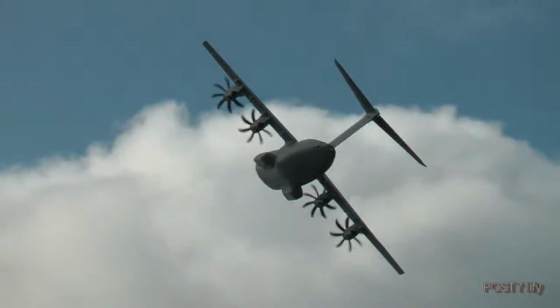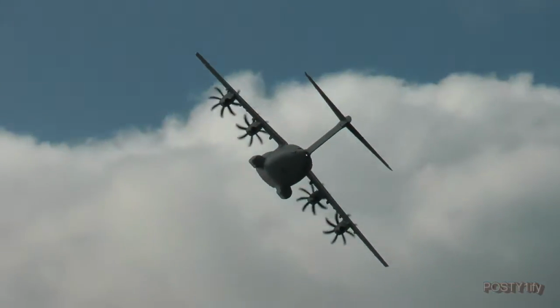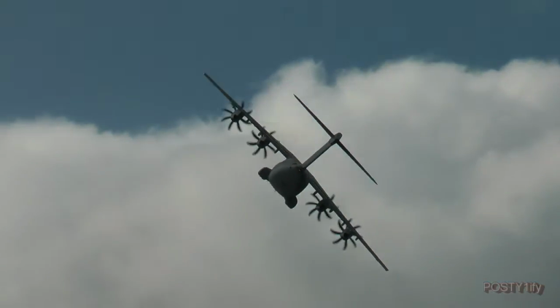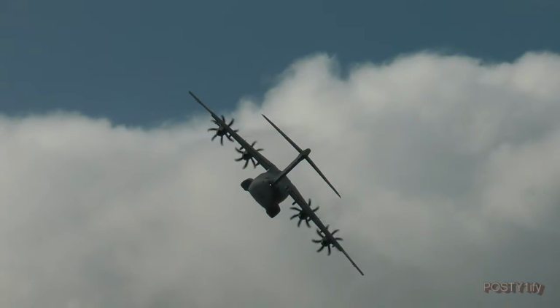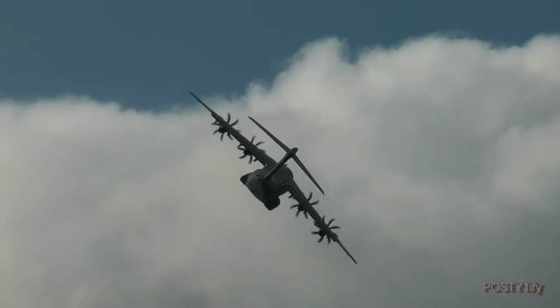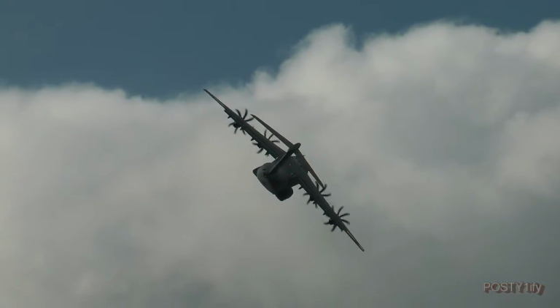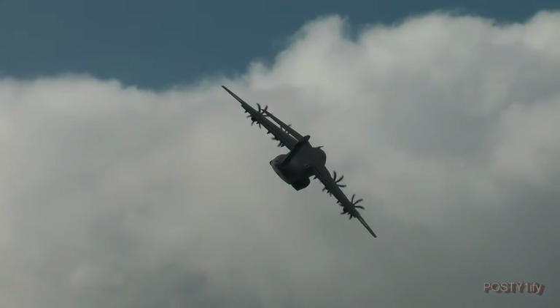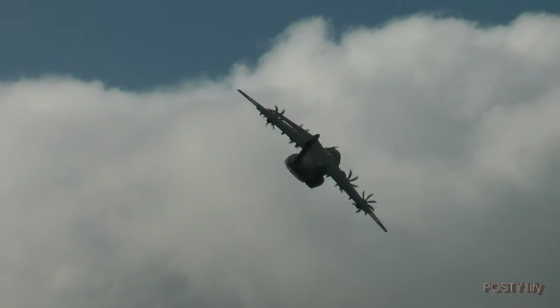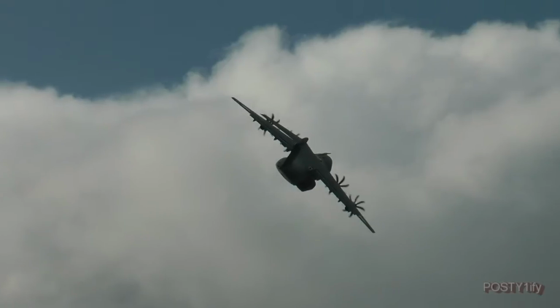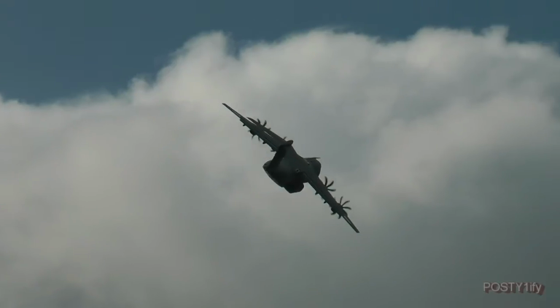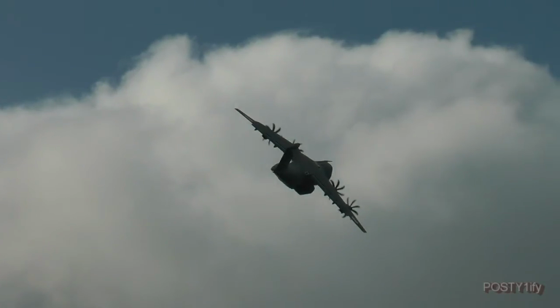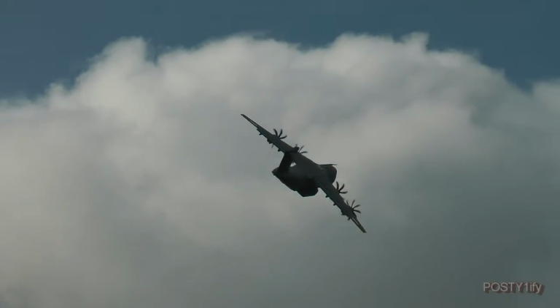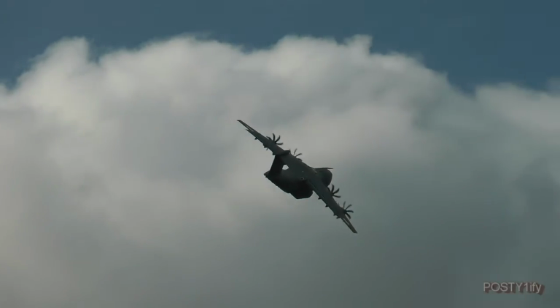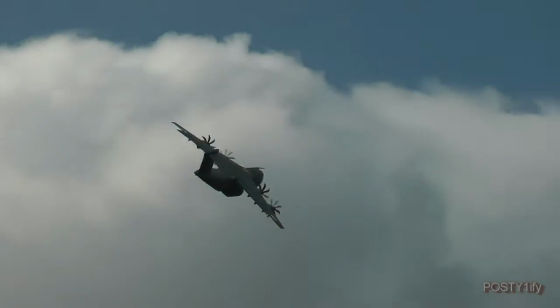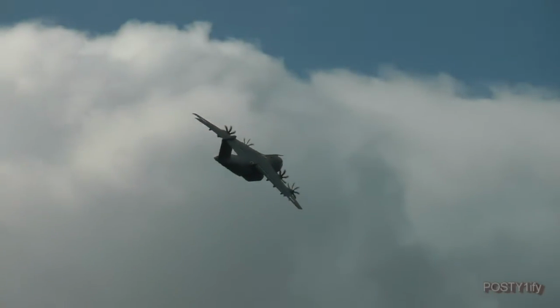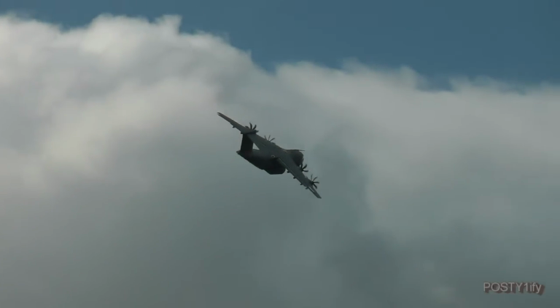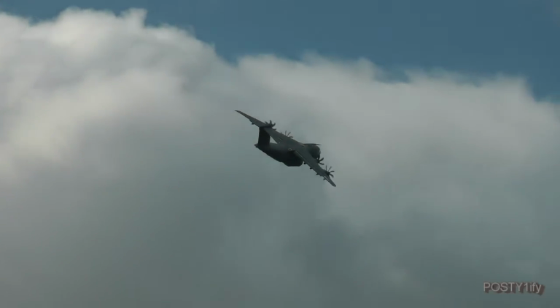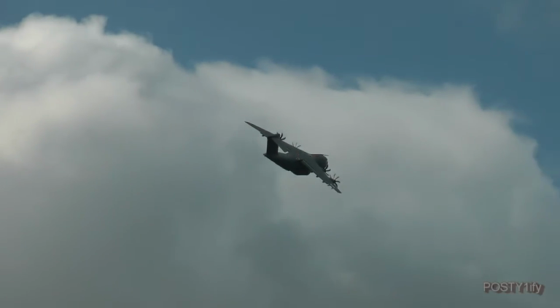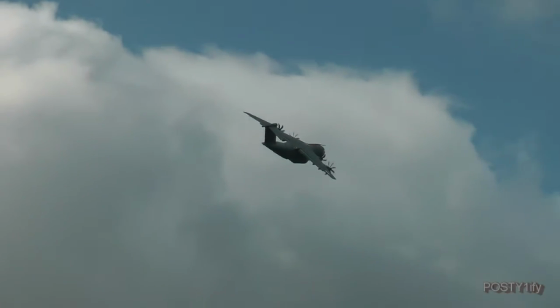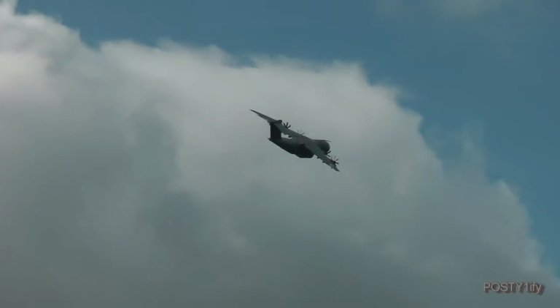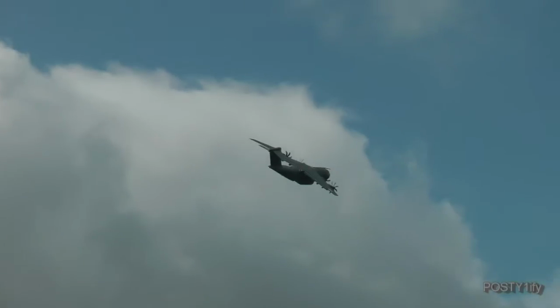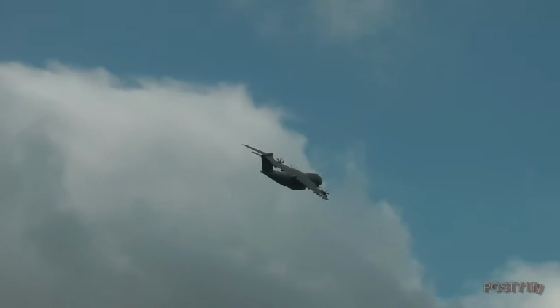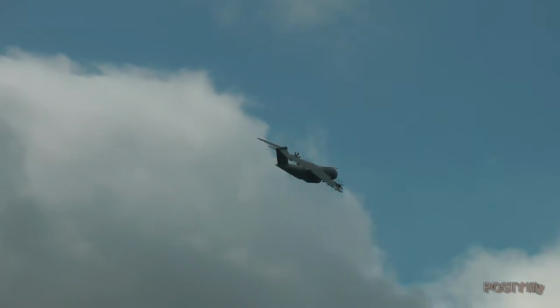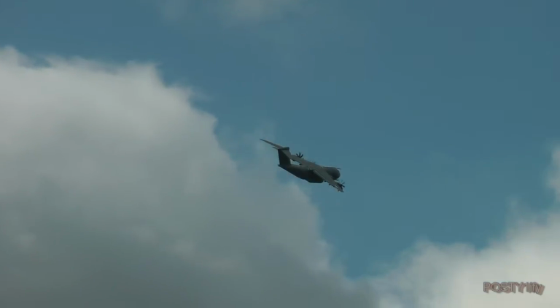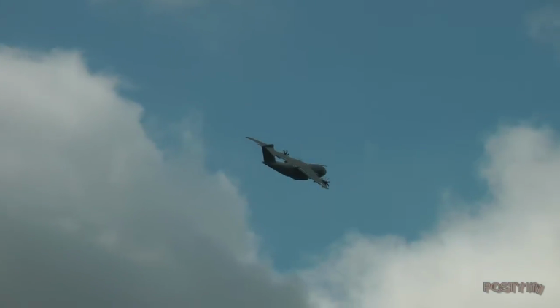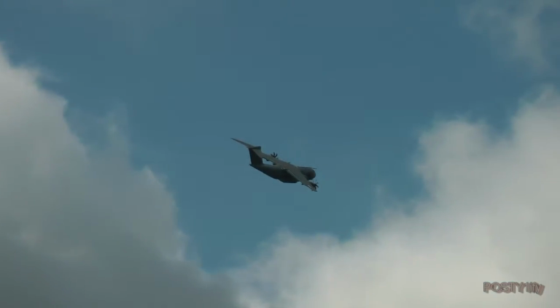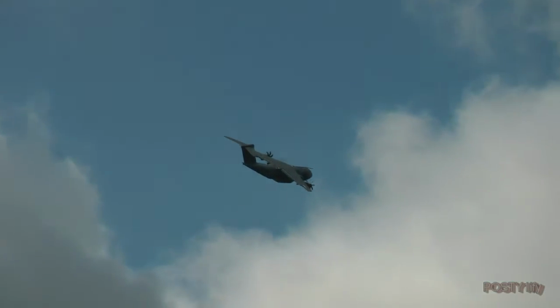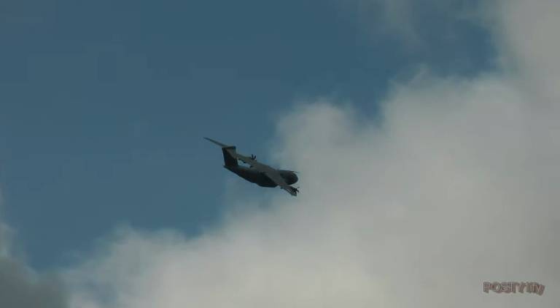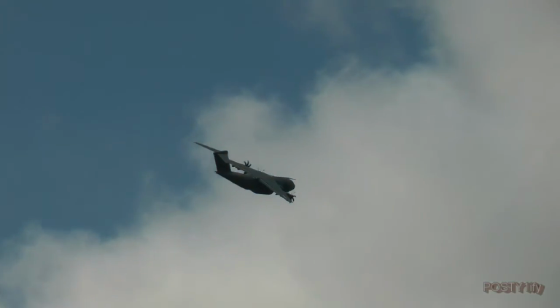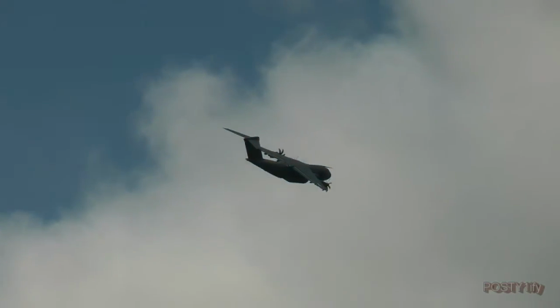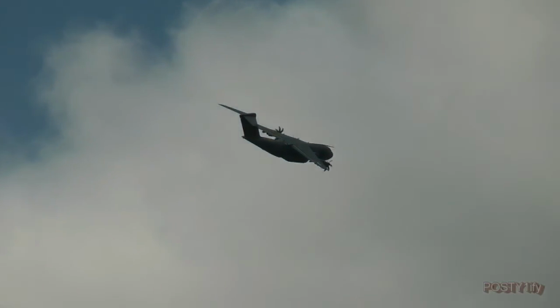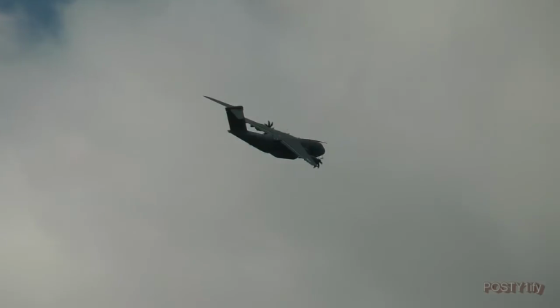It's a plane that had a lengthy gestation. Back in 1982 came the first efforts to produce successors to the C-130 Hercules and the Transall C-160s that were then in service with so many European air arms, as they still are today.